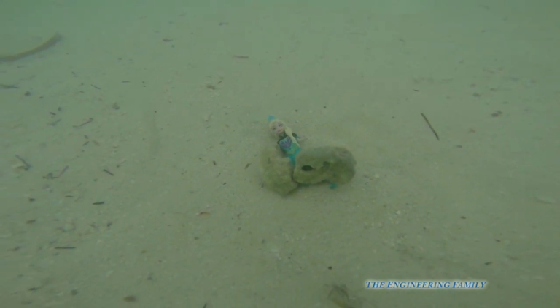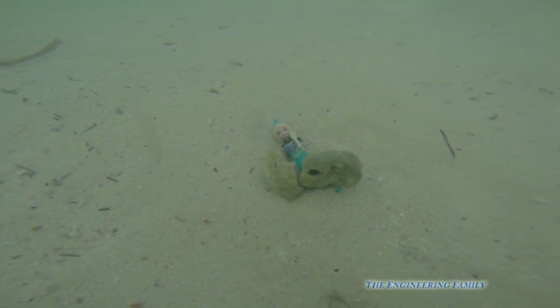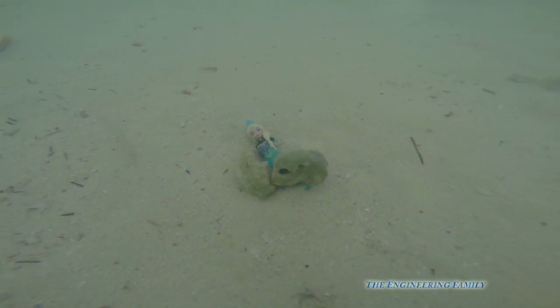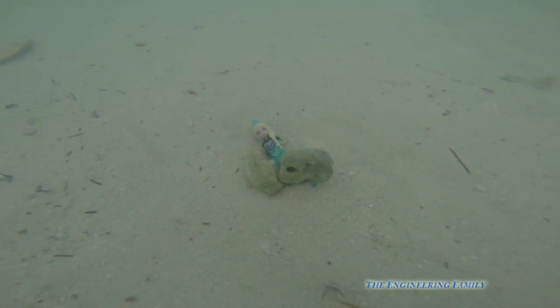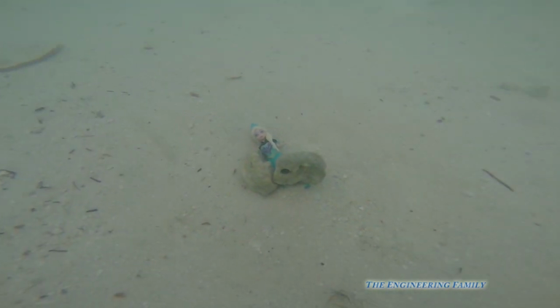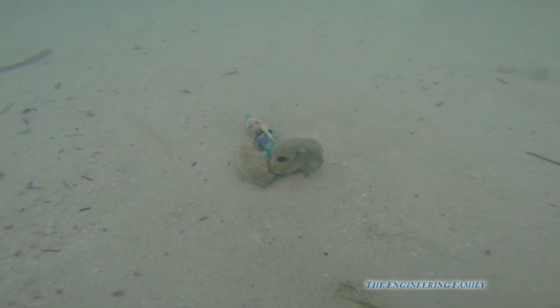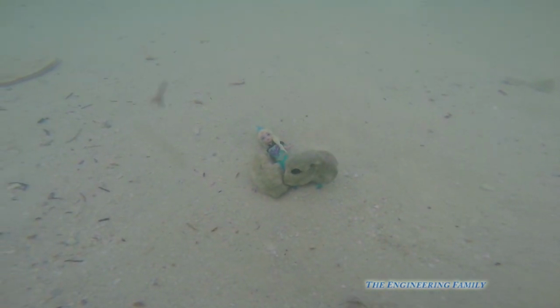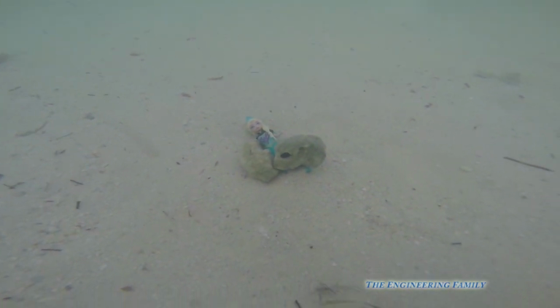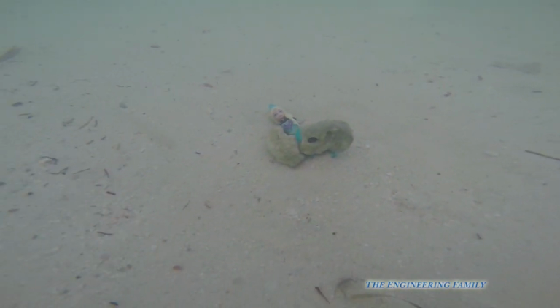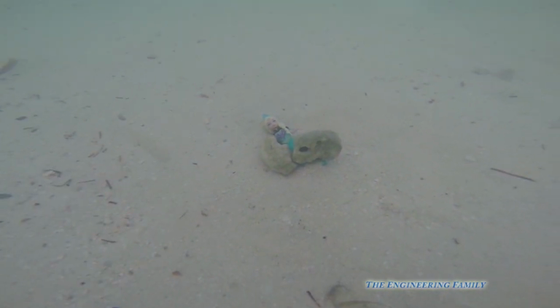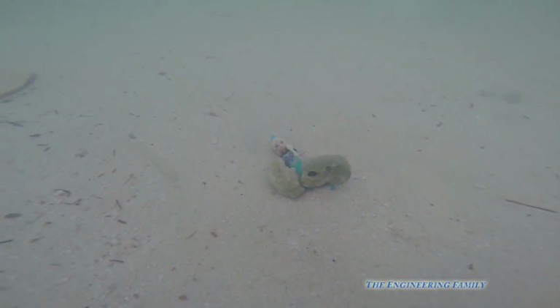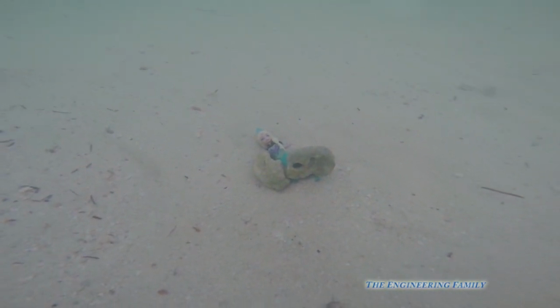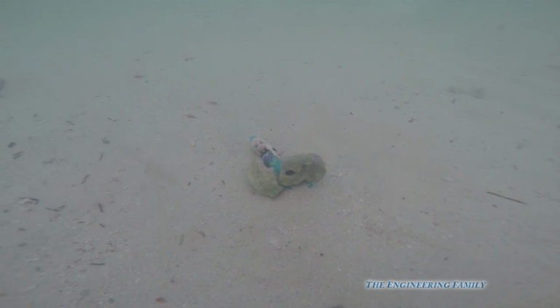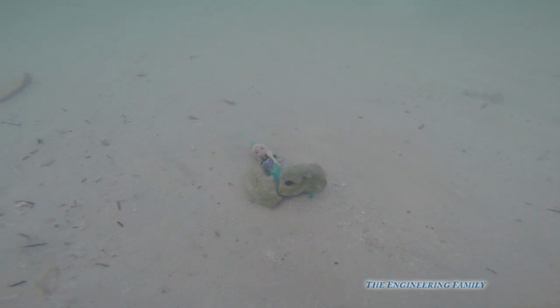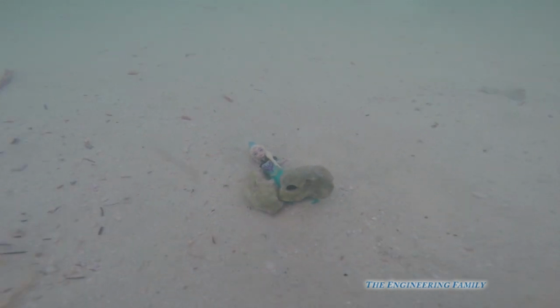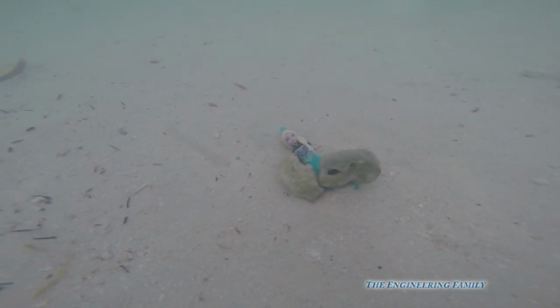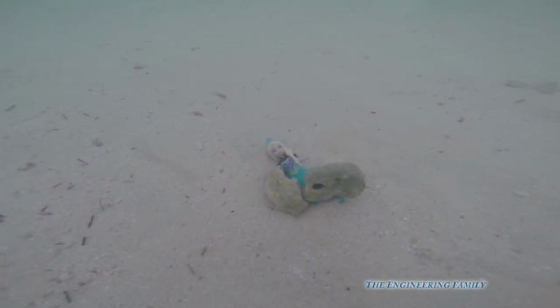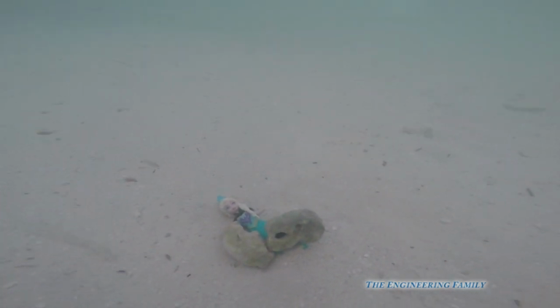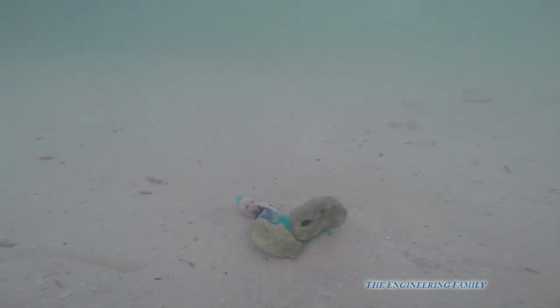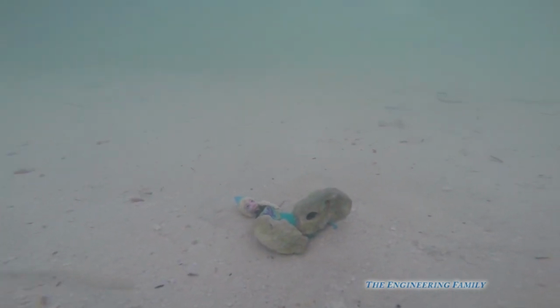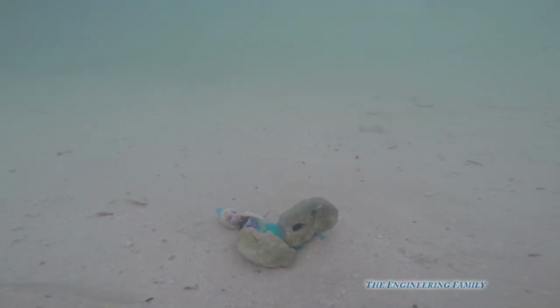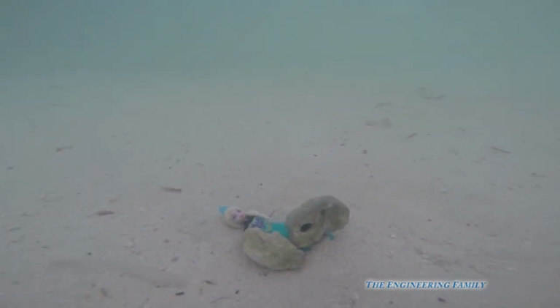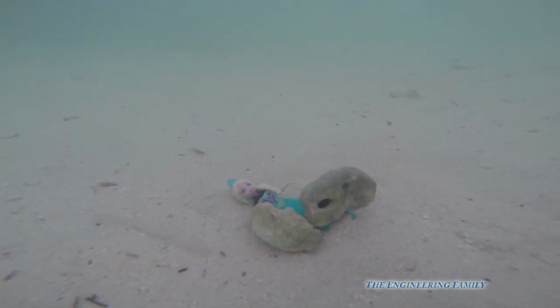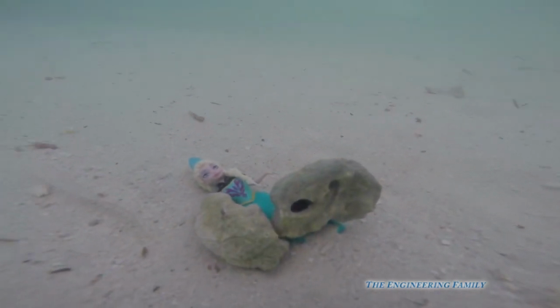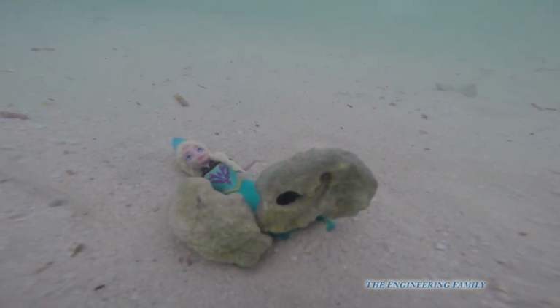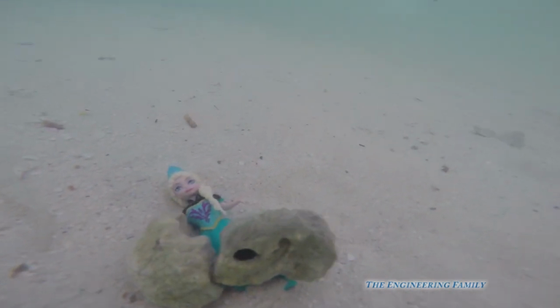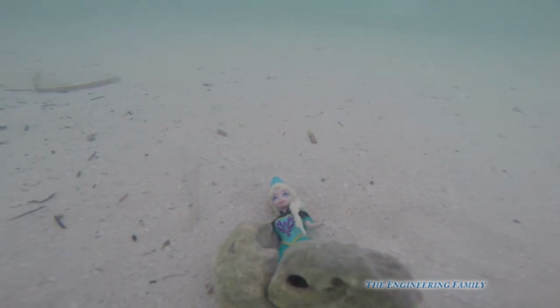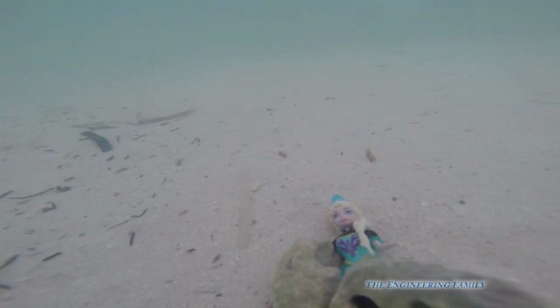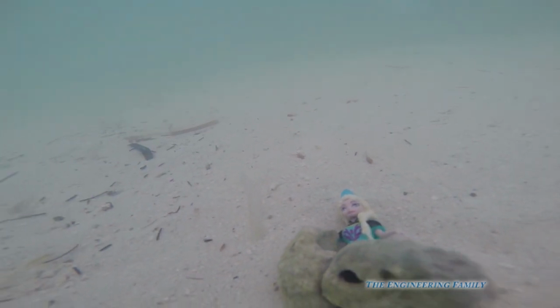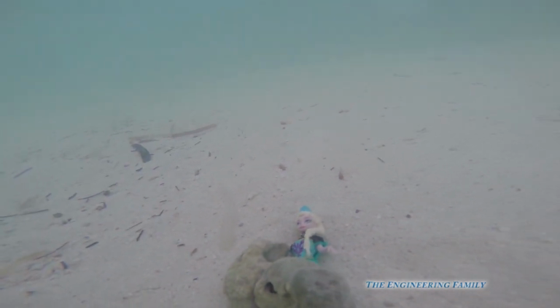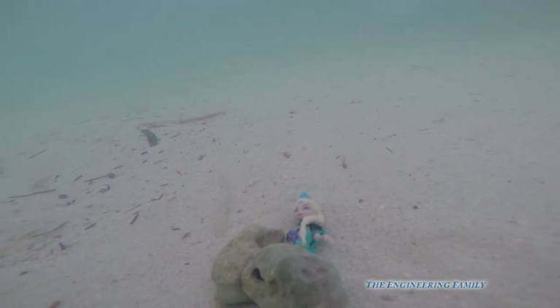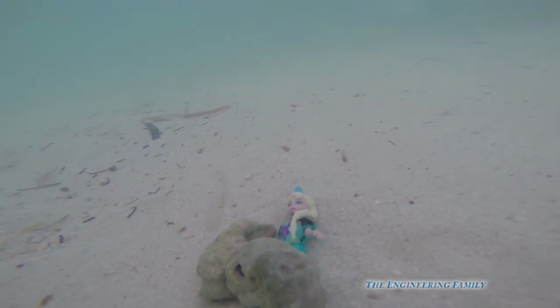Hurry Jack, help me, I'm stuck, I can't get up, help Jack, please. I'm underneath two rocks, help!